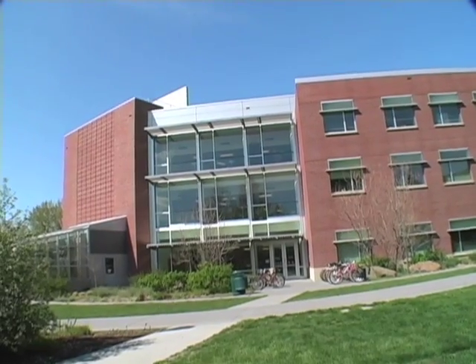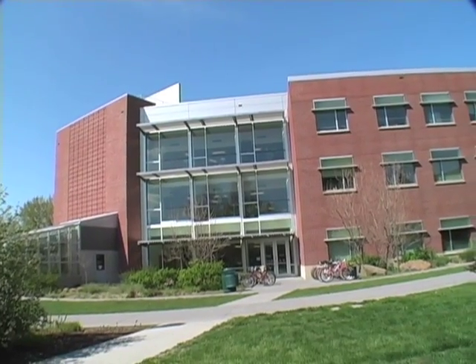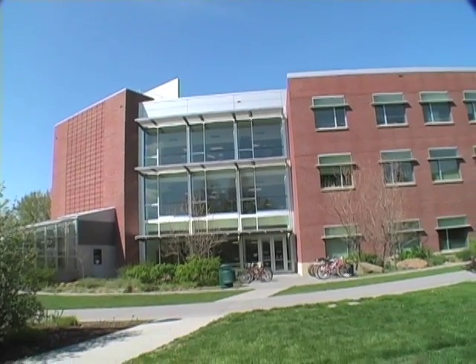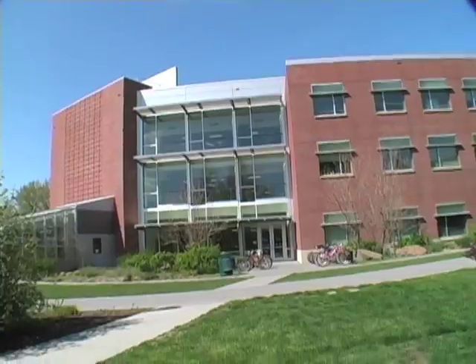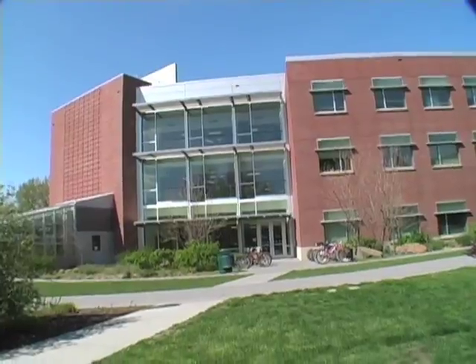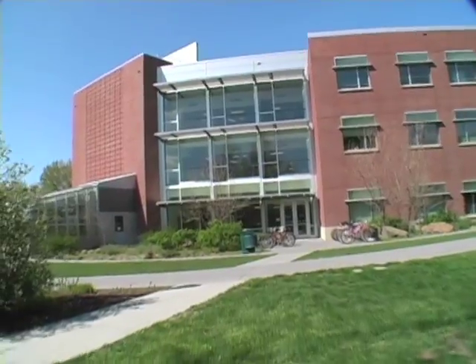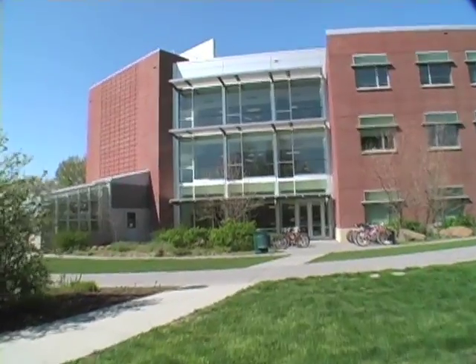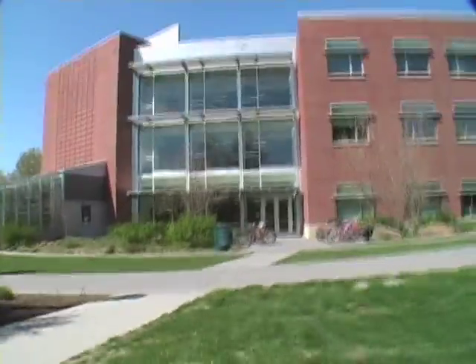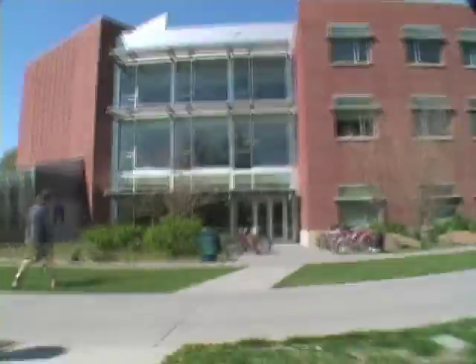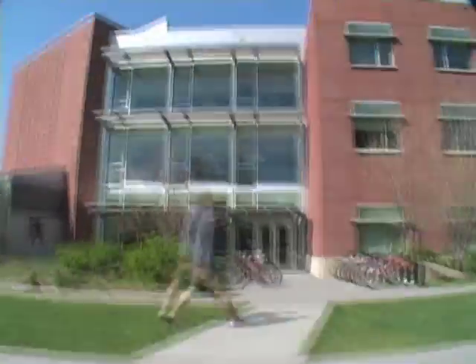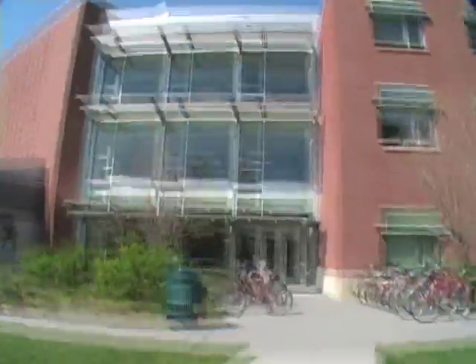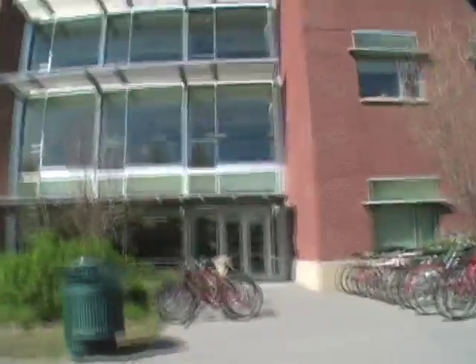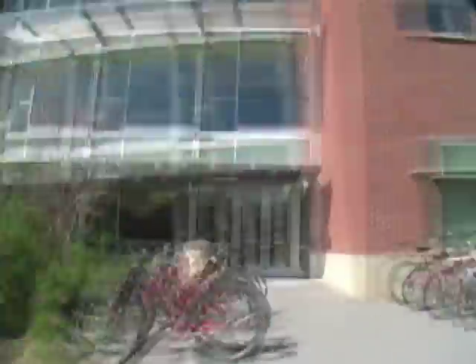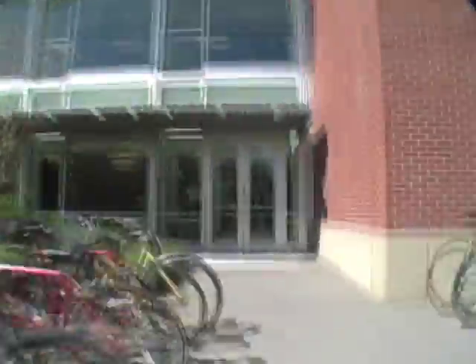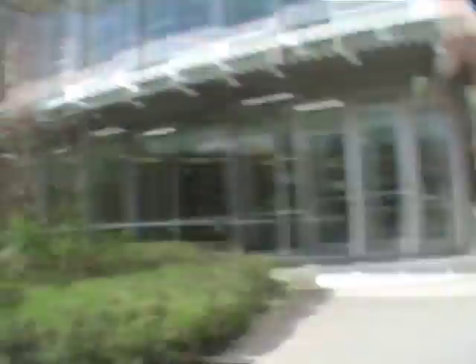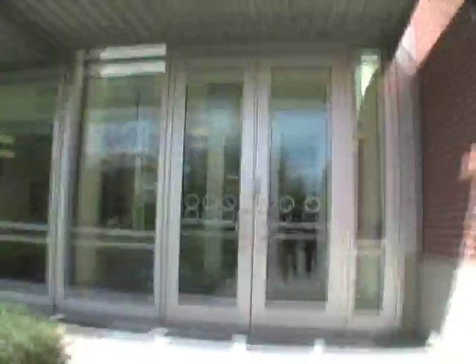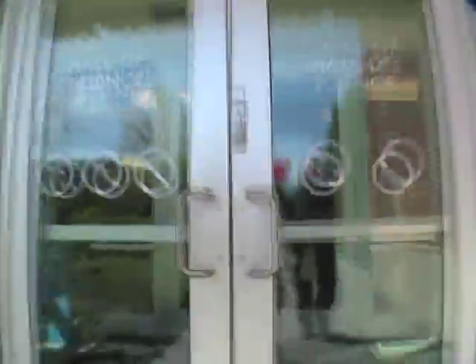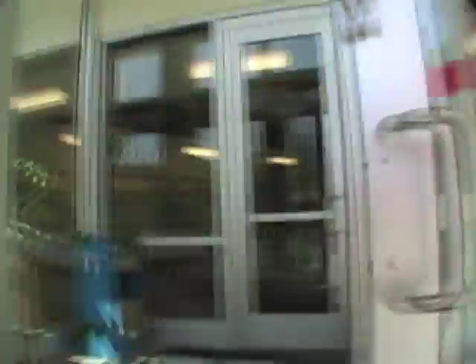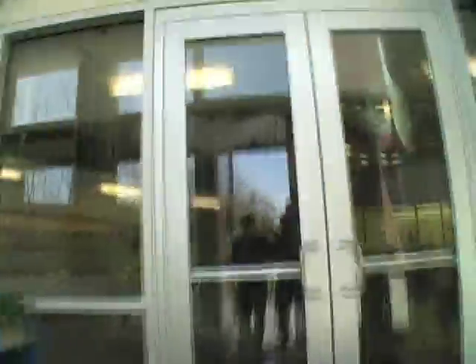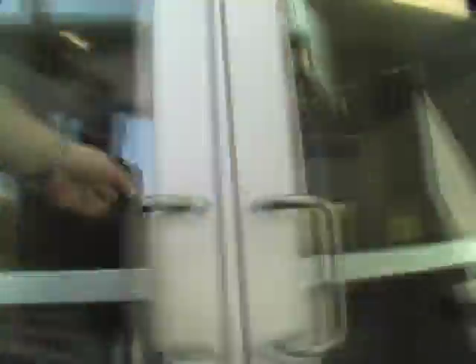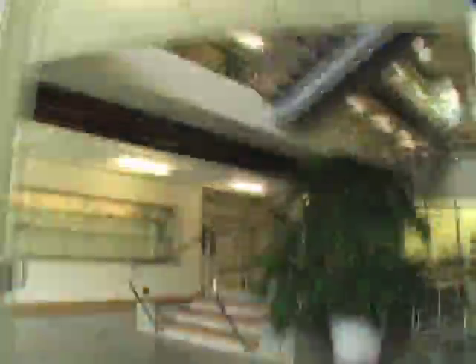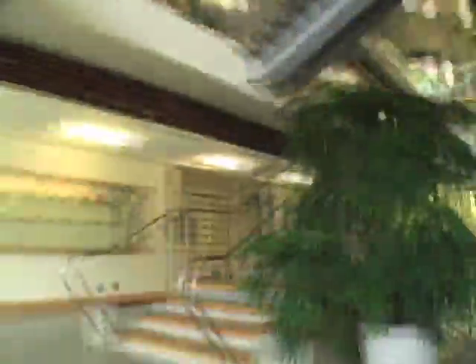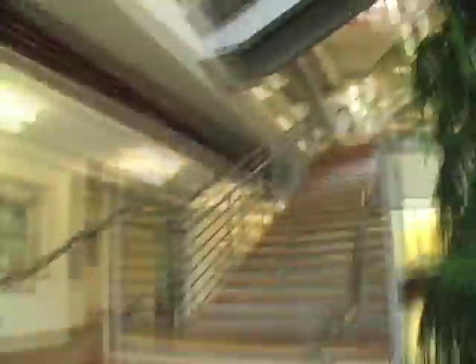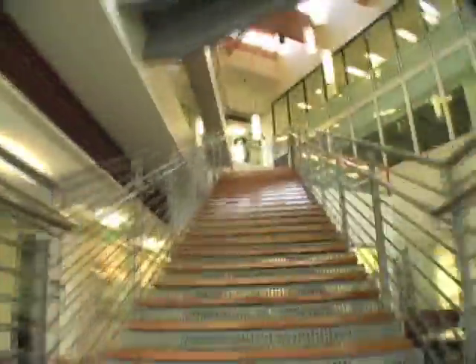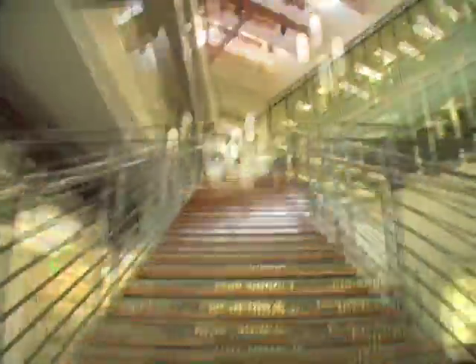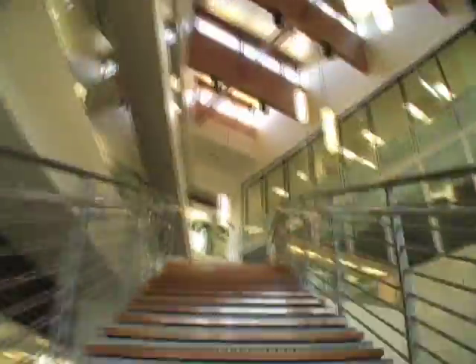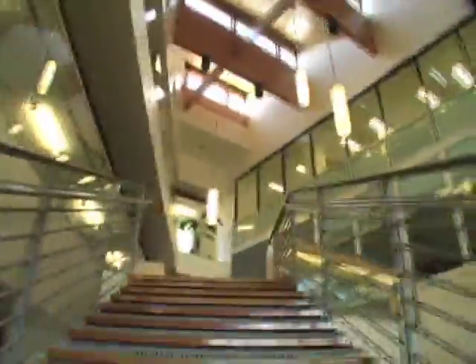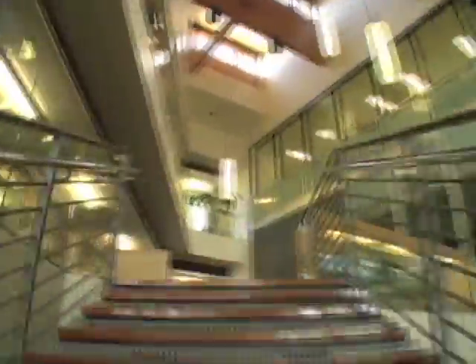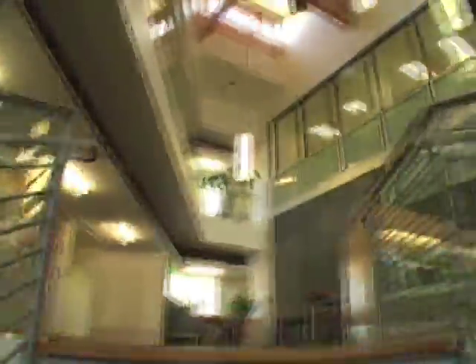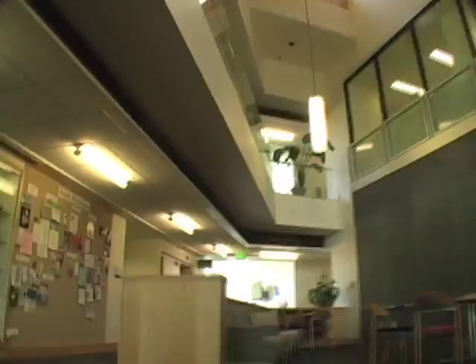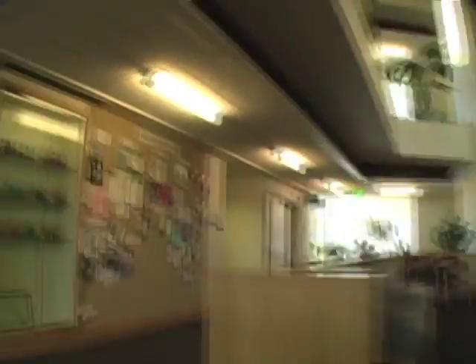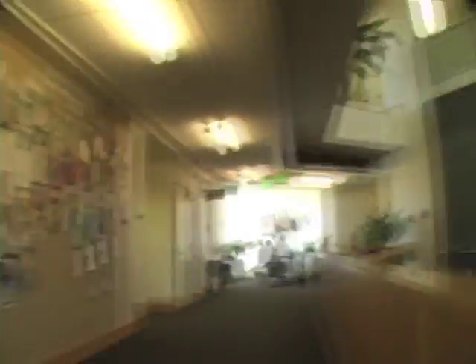Here we are in the Hall of Science. One of our three smart spaces is in here. It's in an informal study area on the second floor, and I suspect we're going to be able to find some students in there, so why don't we go in and check it out and see the smart space, see if we can find somebody there.